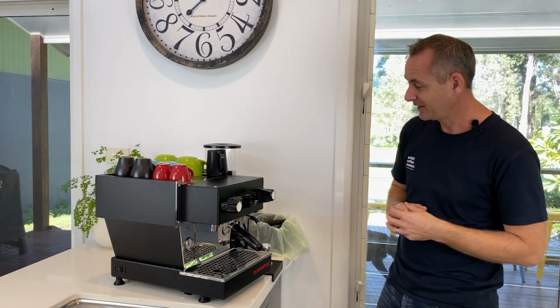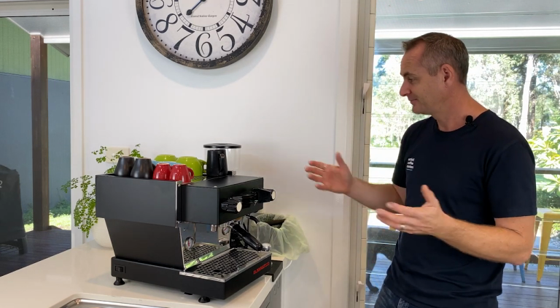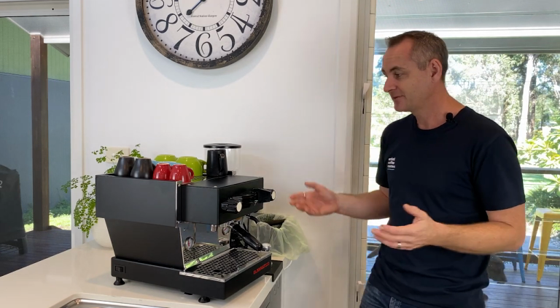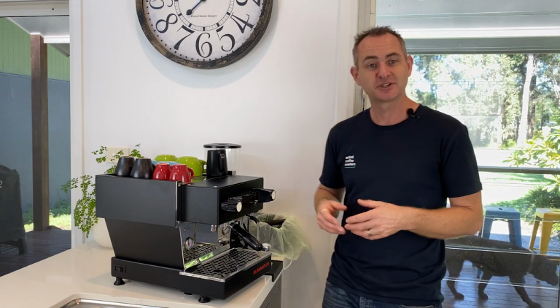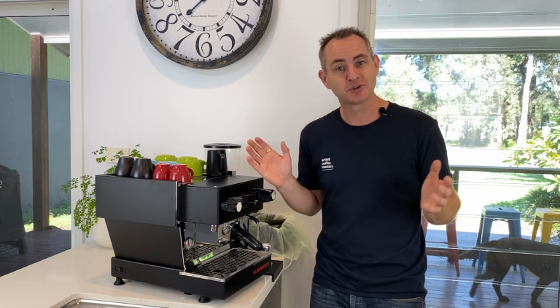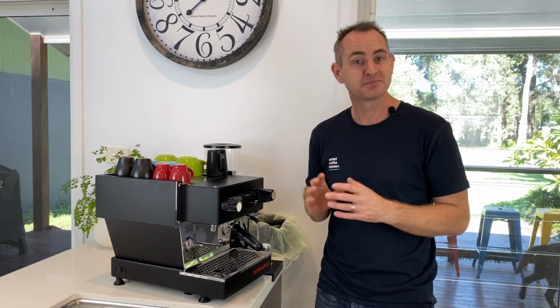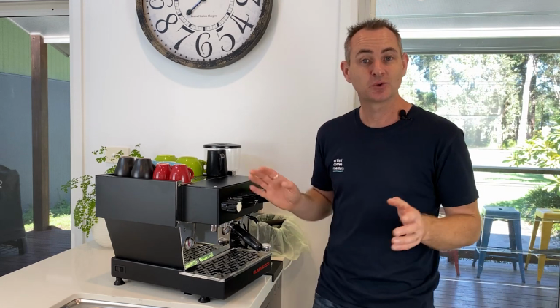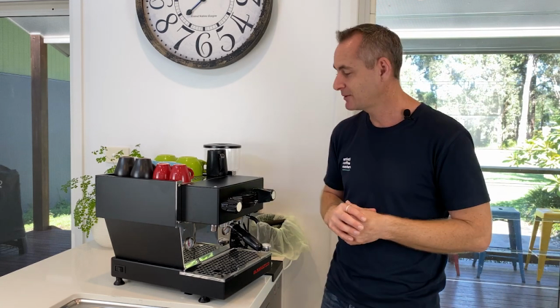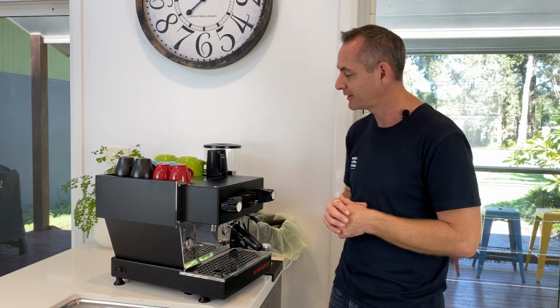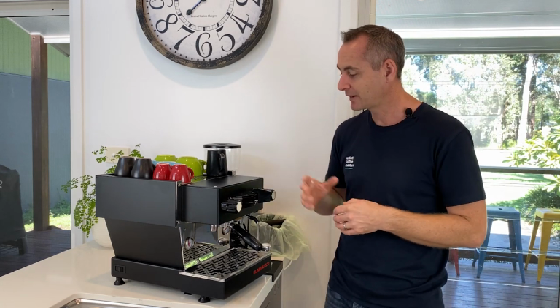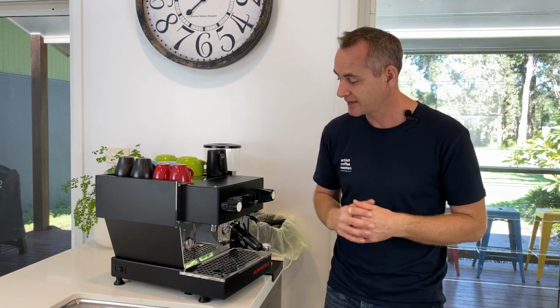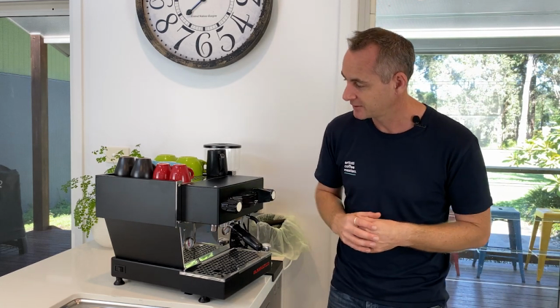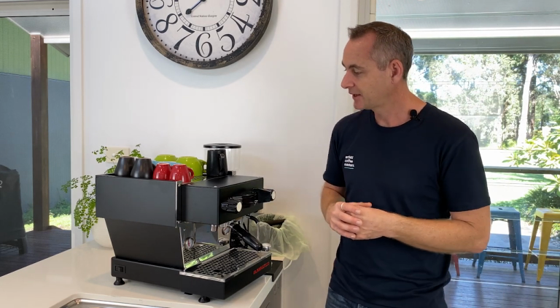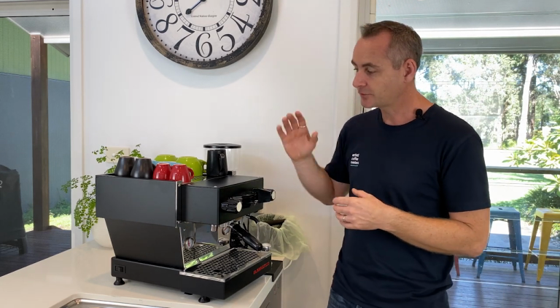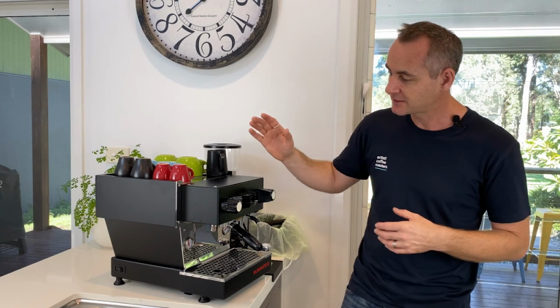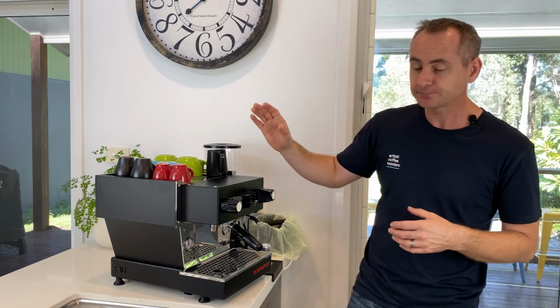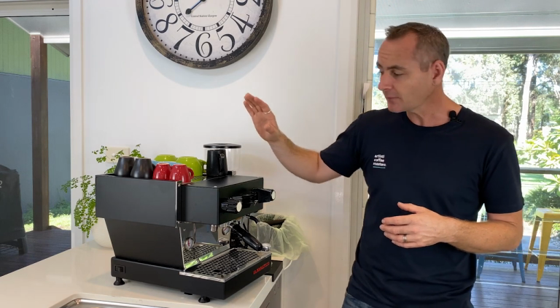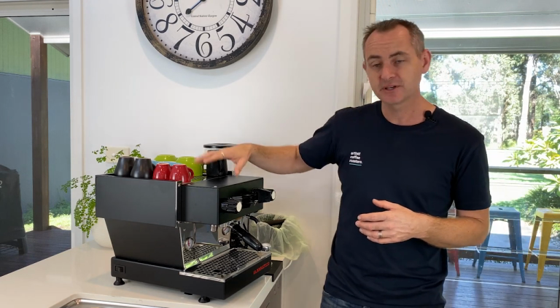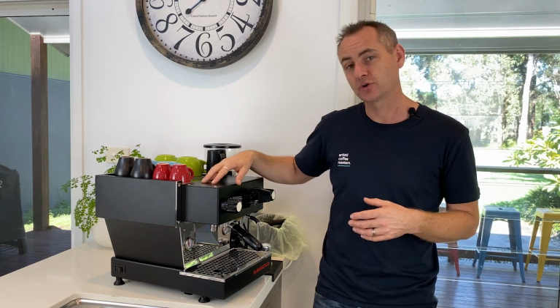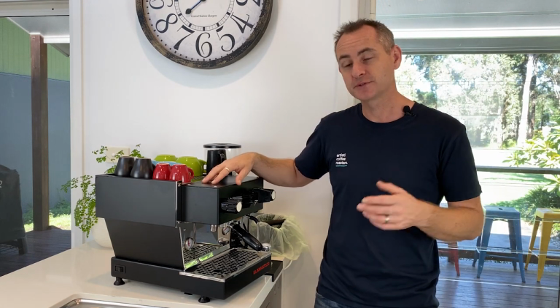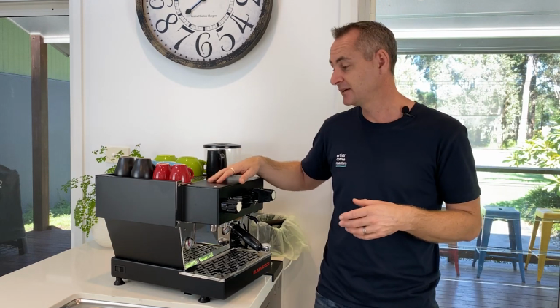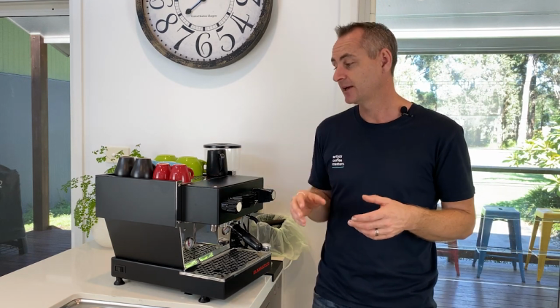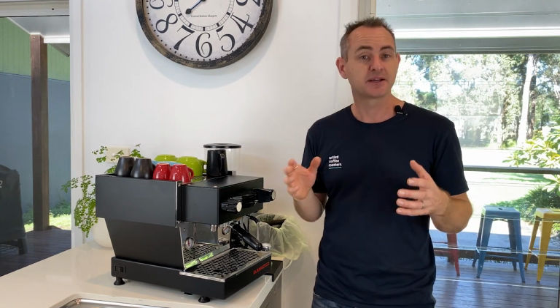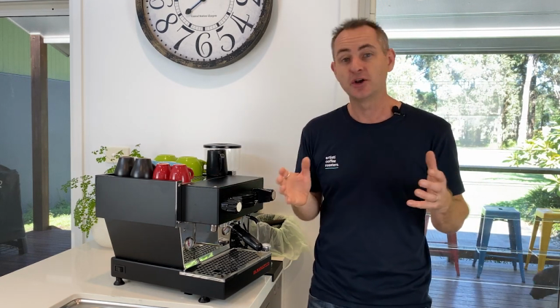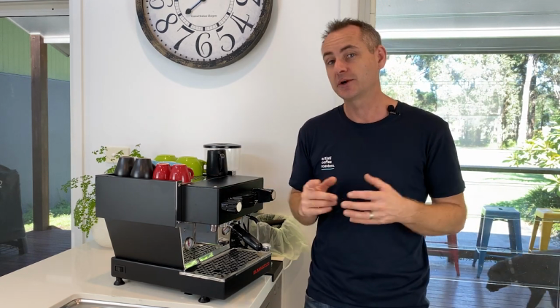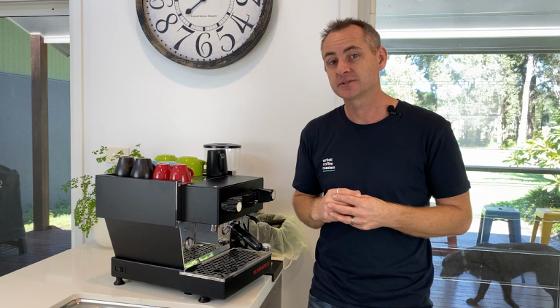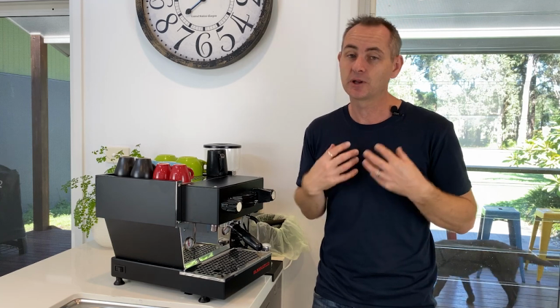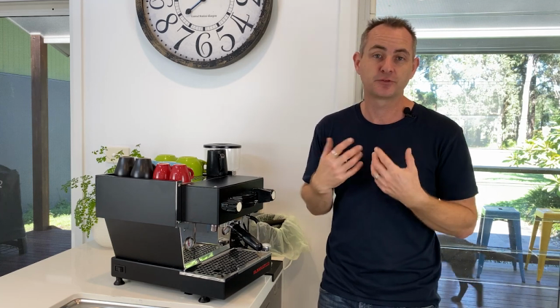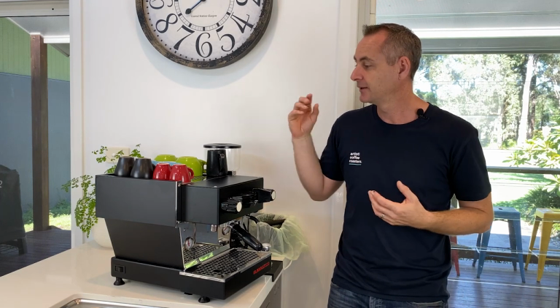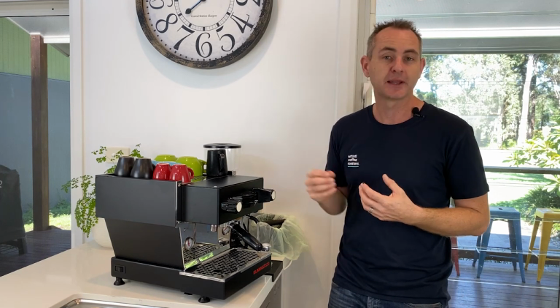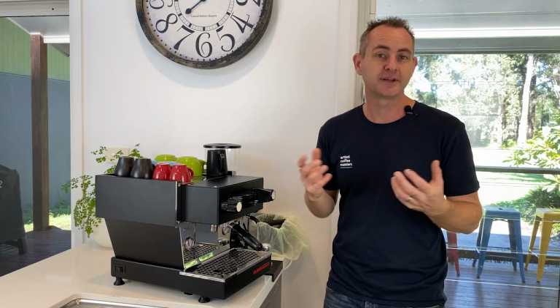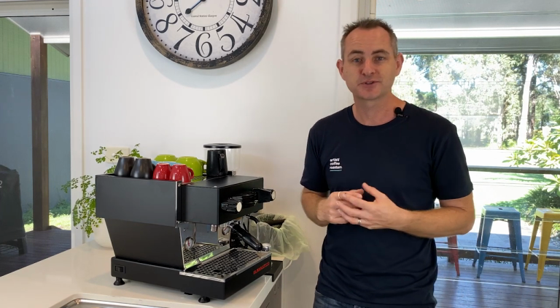I love it. This machine doesn't turn off — stays on all the time. We make a lot of tea out of it. And I've got the temperature, because it is controllable on this machine, set at about 91 degrees. I like that for my black coffee and our espressos — it suits really well.